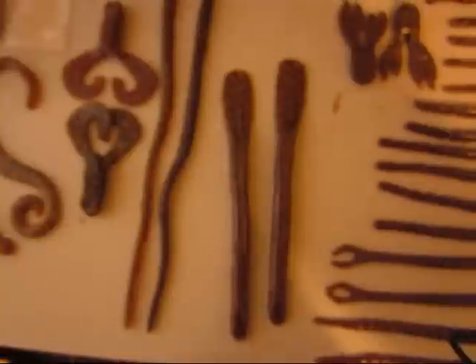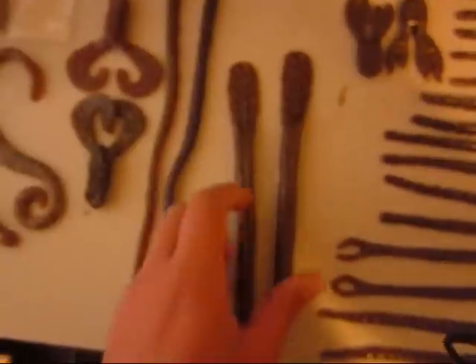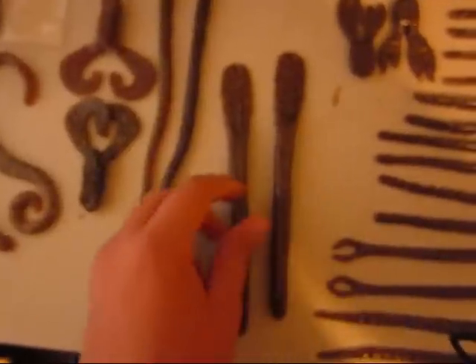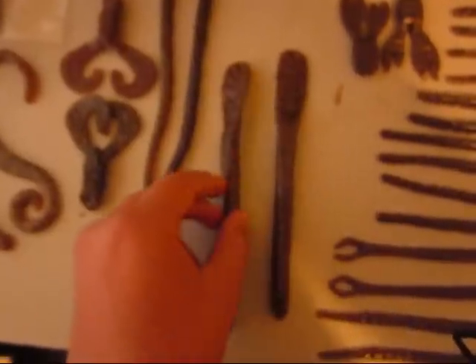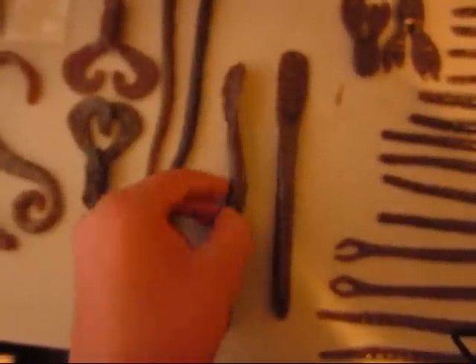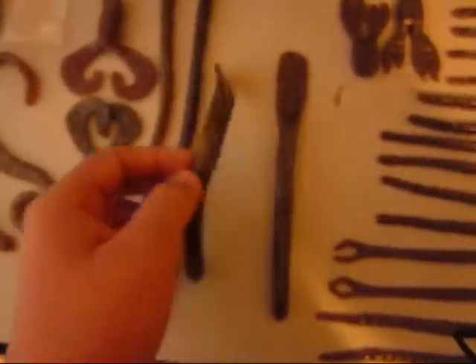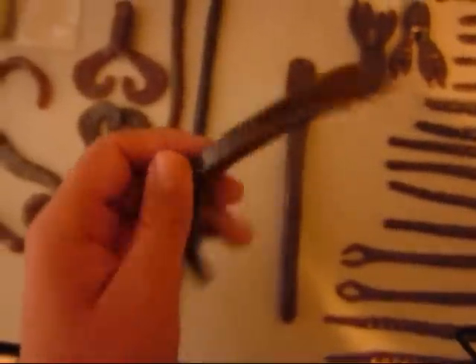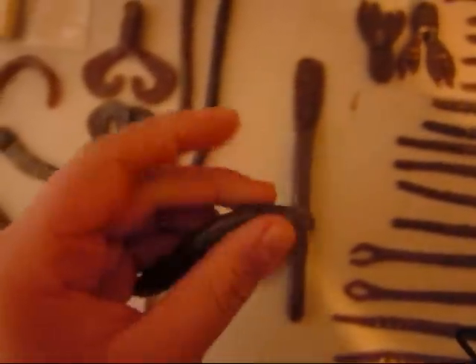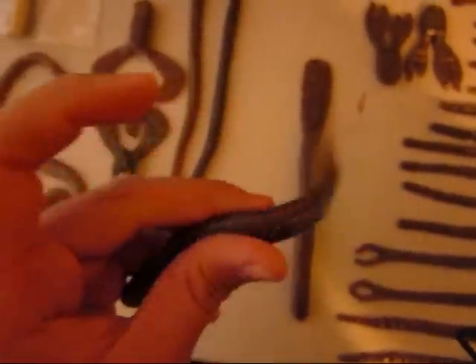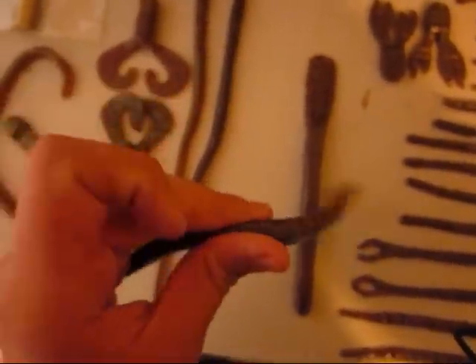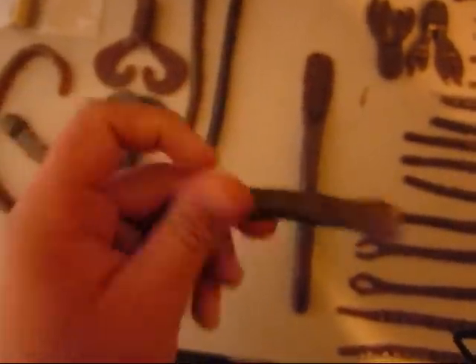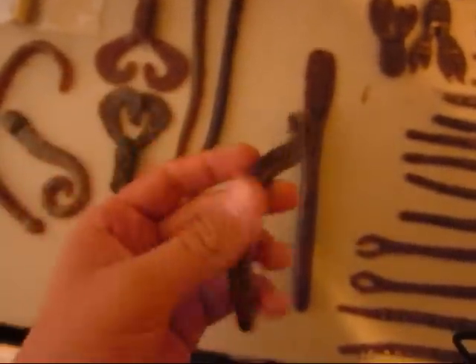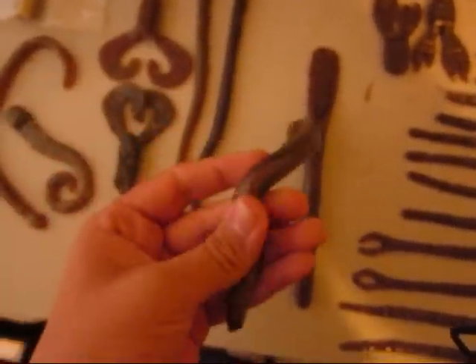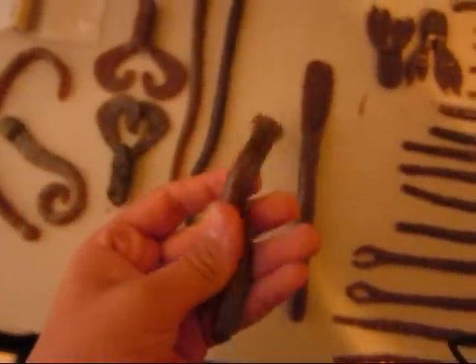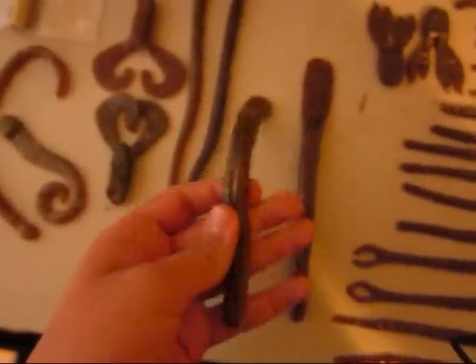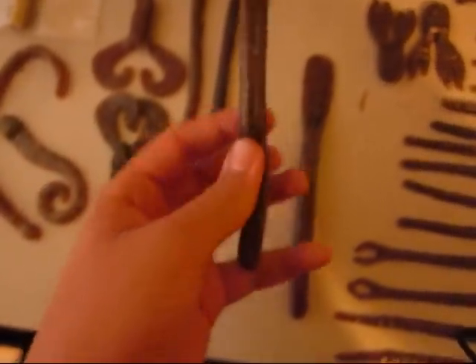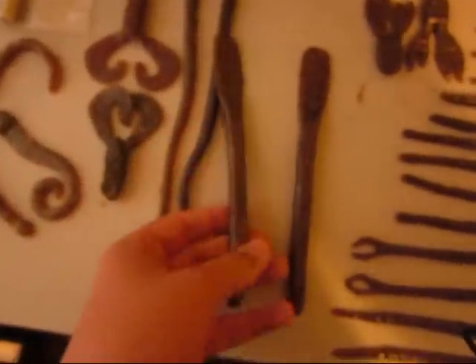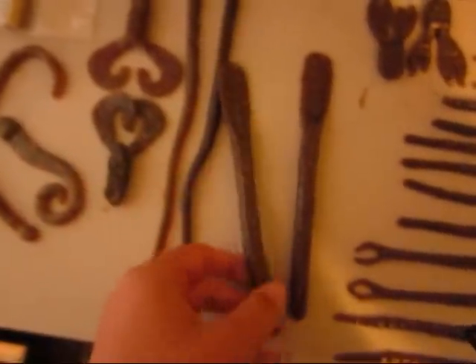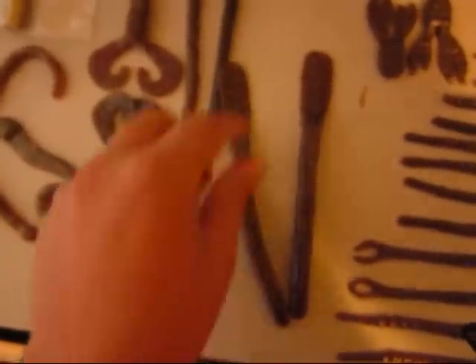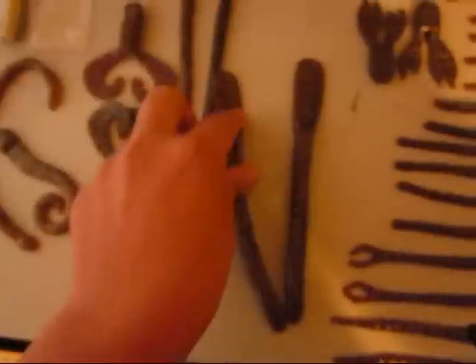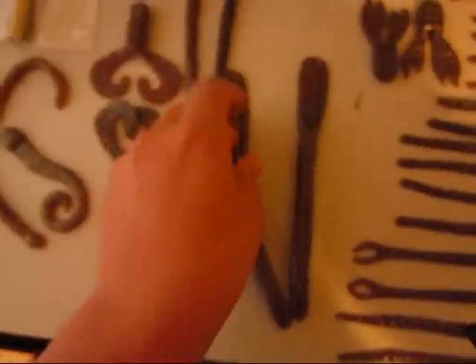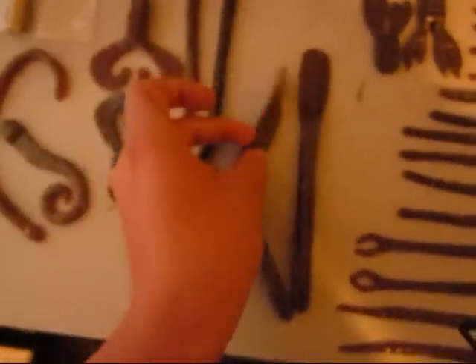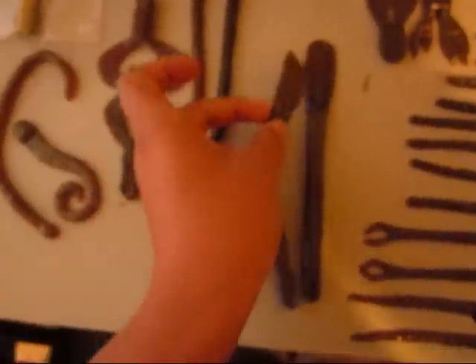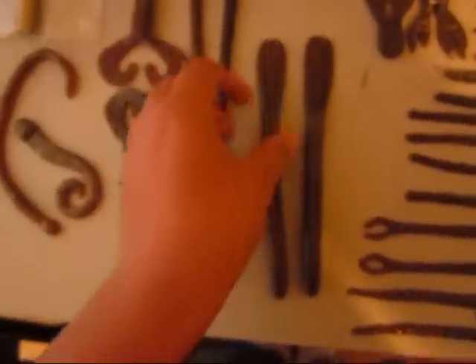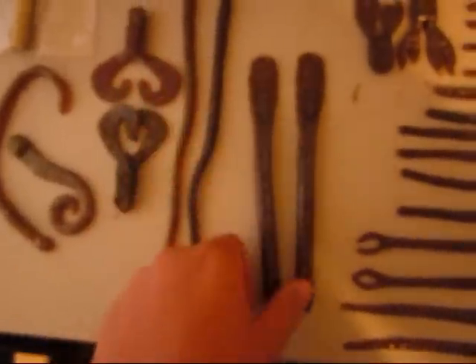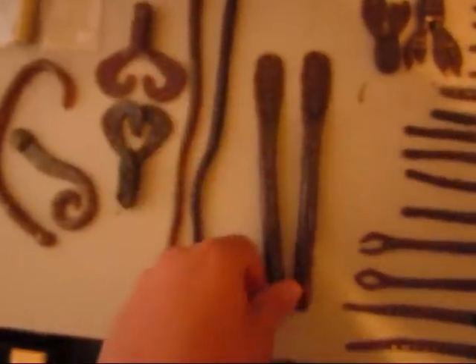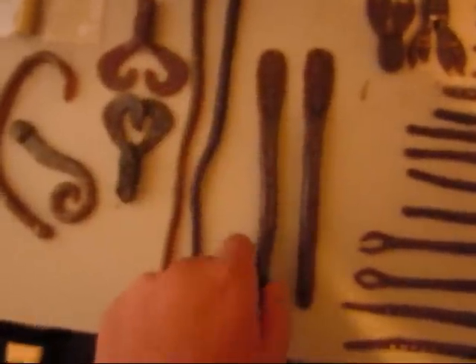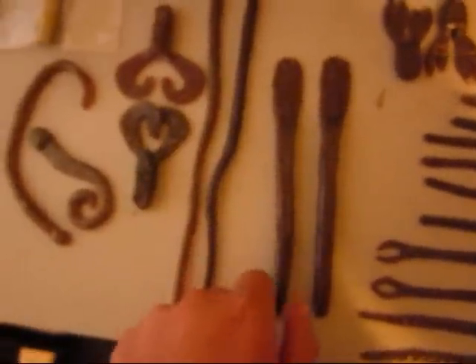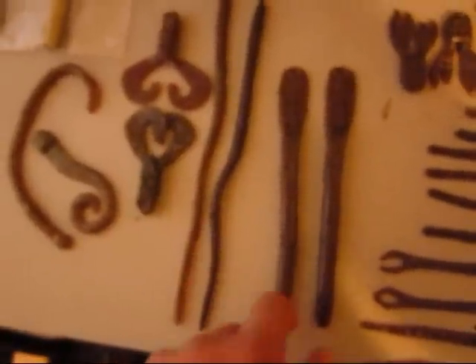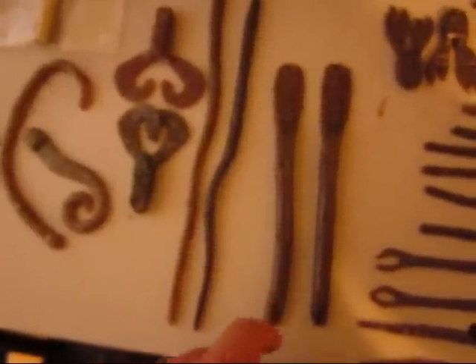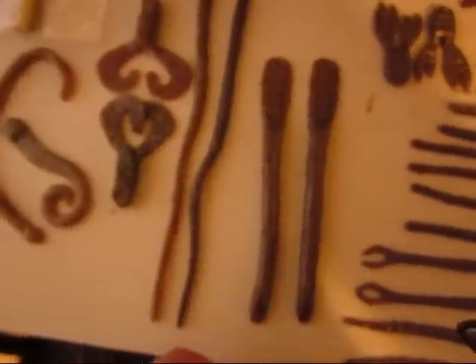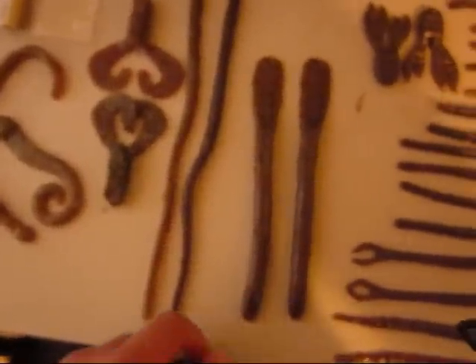We also have these worms, which are really thick and beefy. I'll probably fish these on a shaky head or maybe a Texas rig.